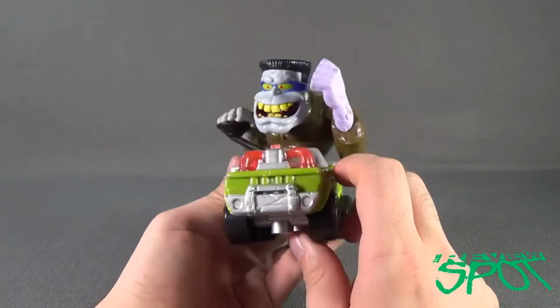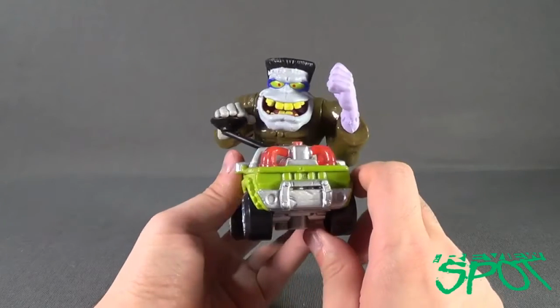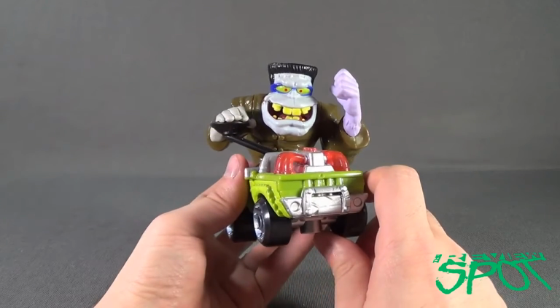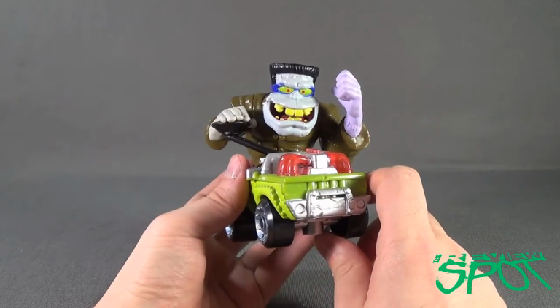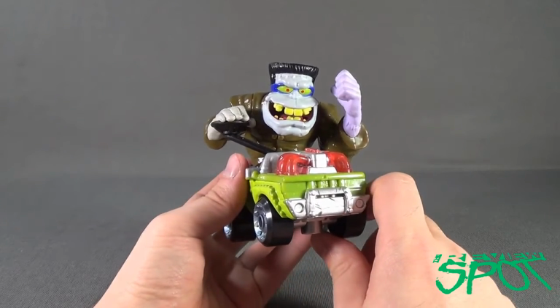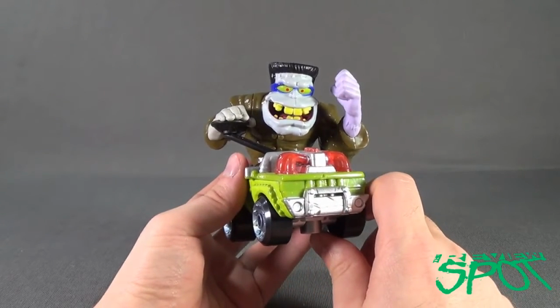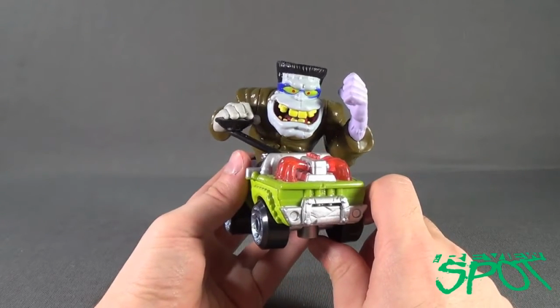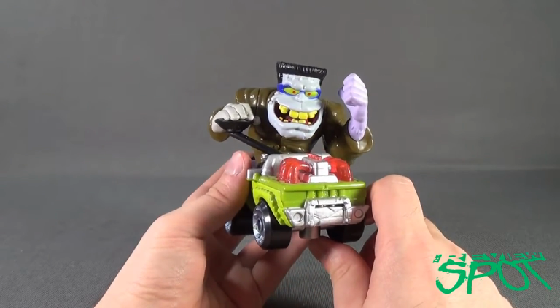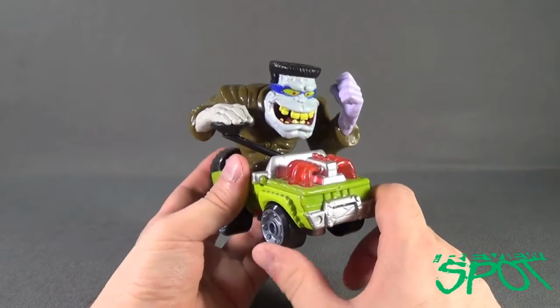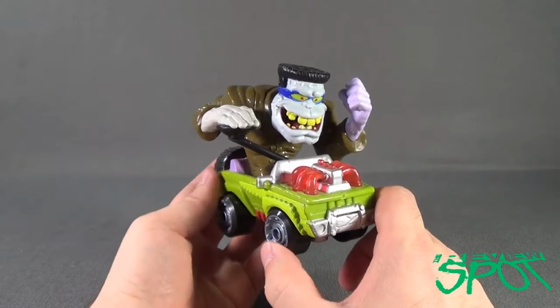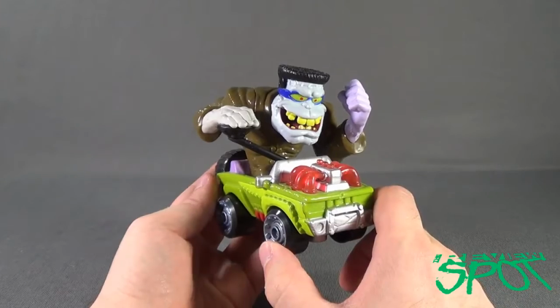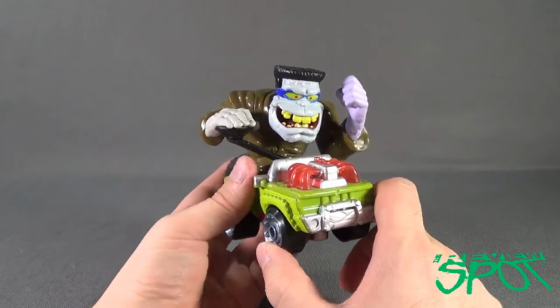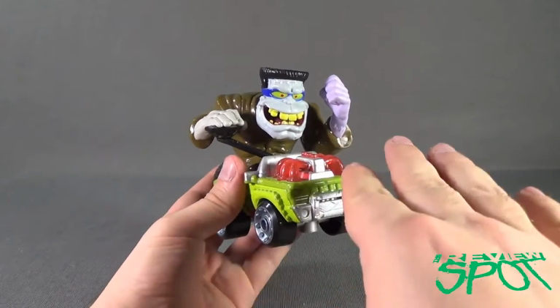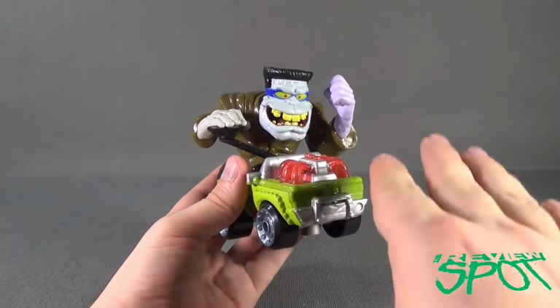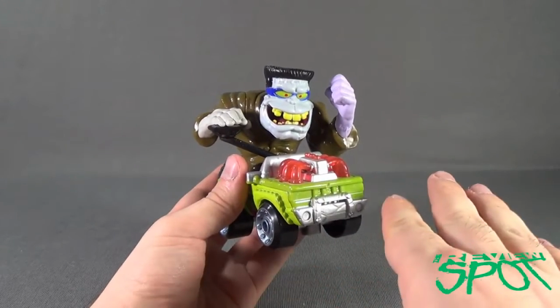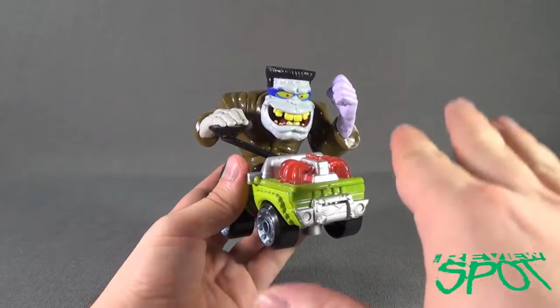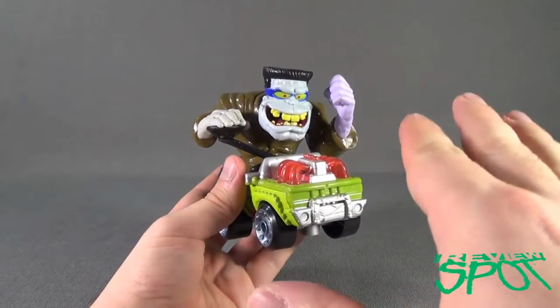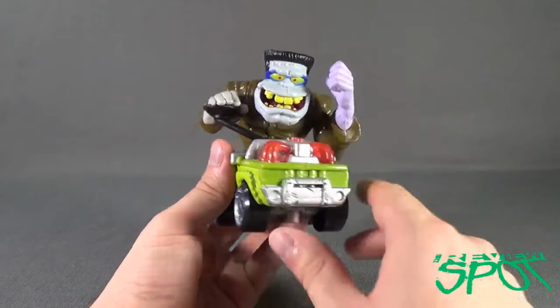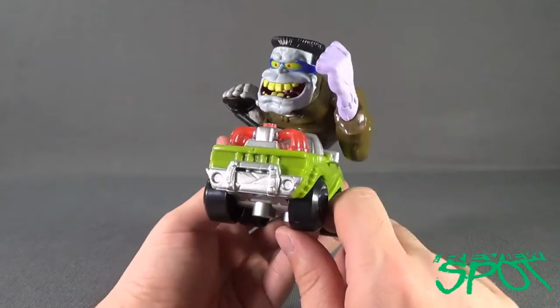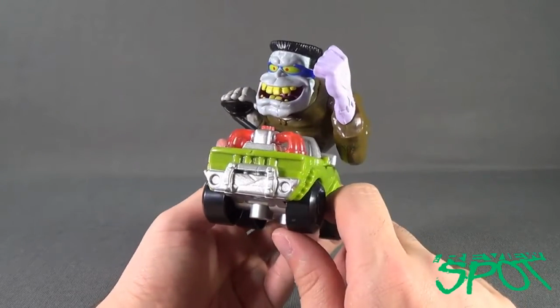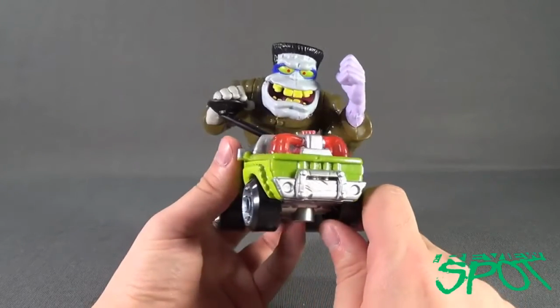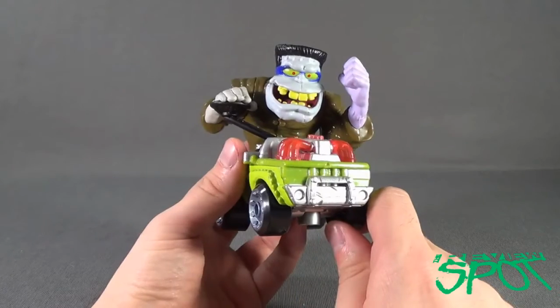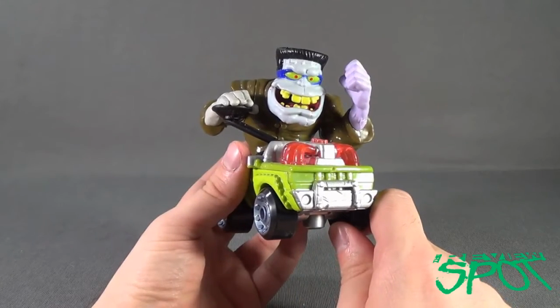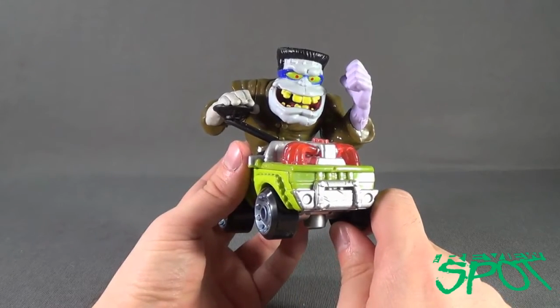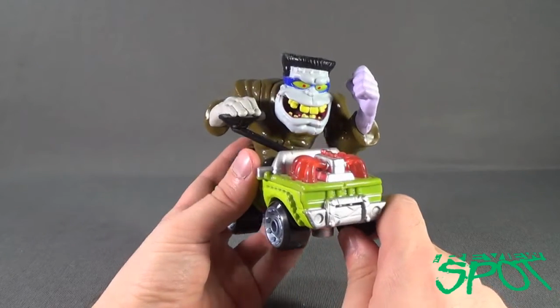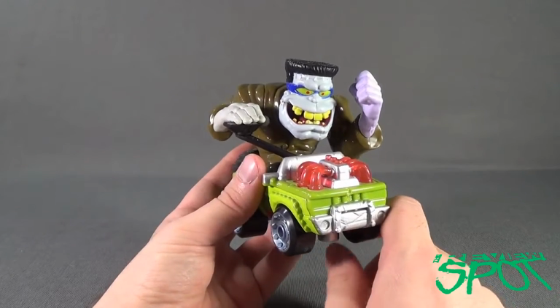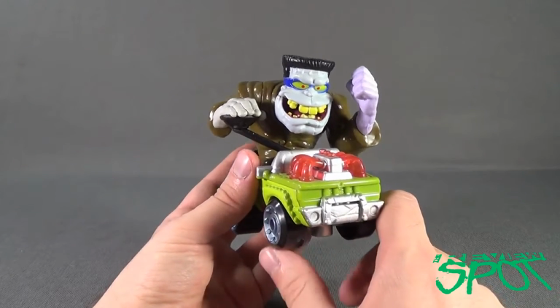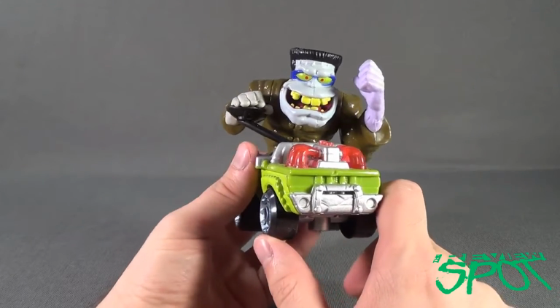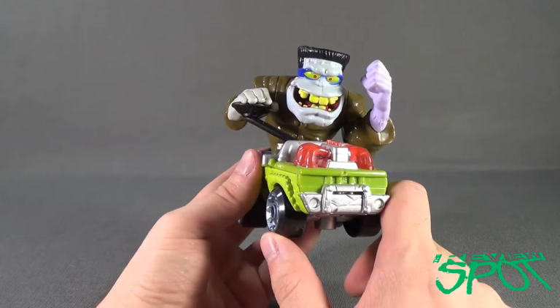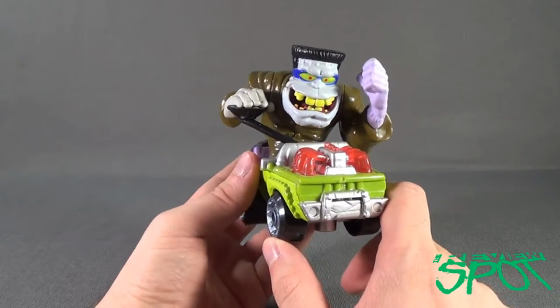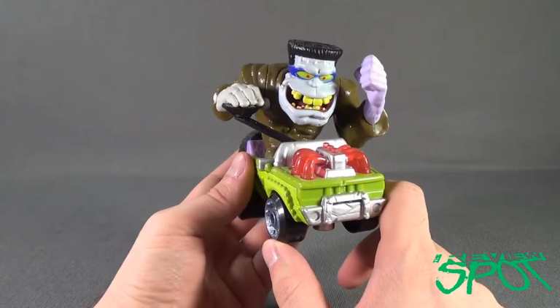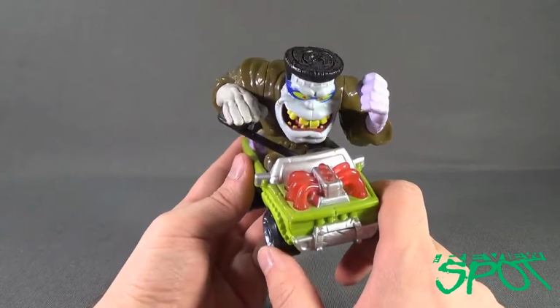Very devilish look. For somebody who's not that evil, he does look a little on the slow side — just a little bit. He's happy though, with whatever he's doing. Though sinister, yes, he does look like he is enjoying himself.